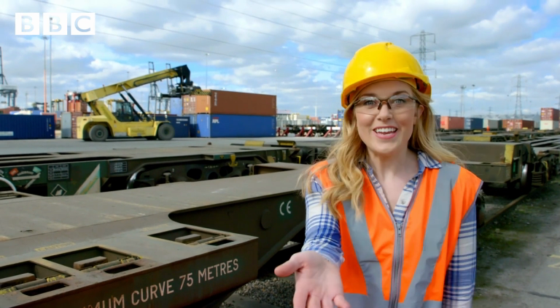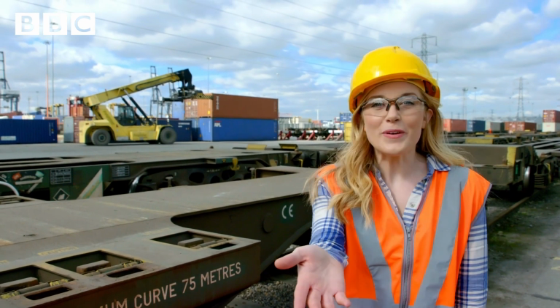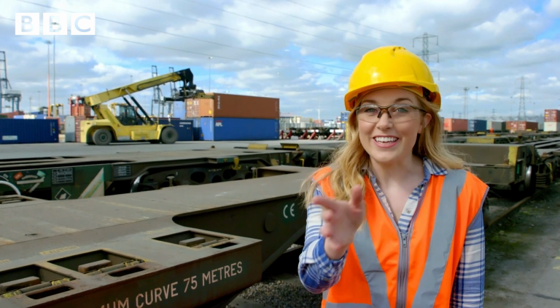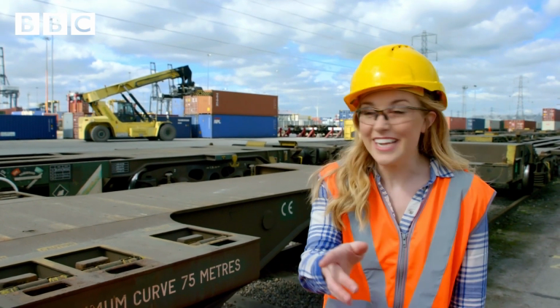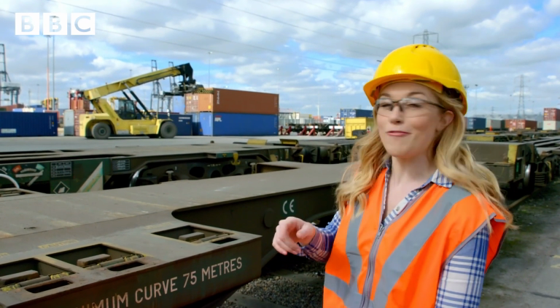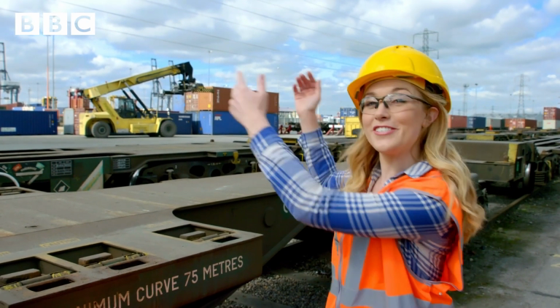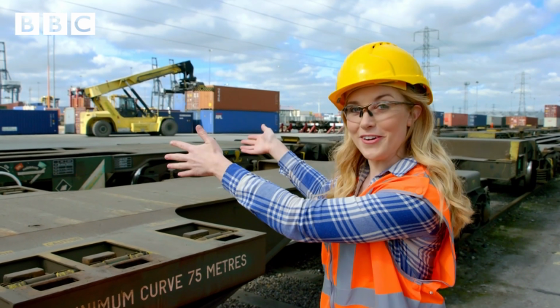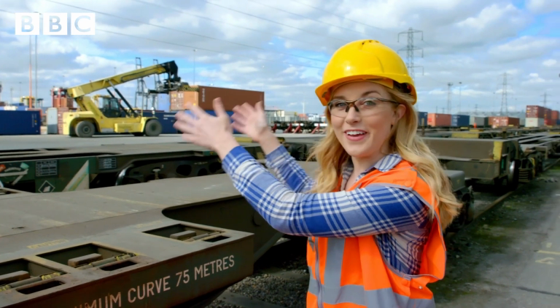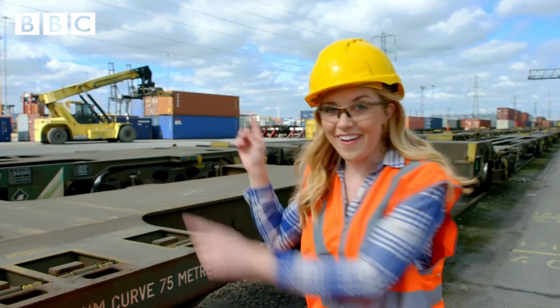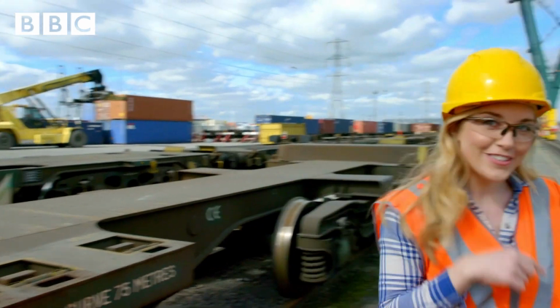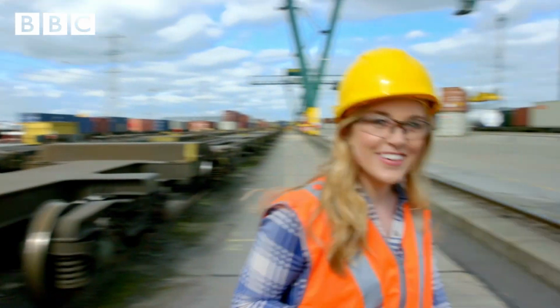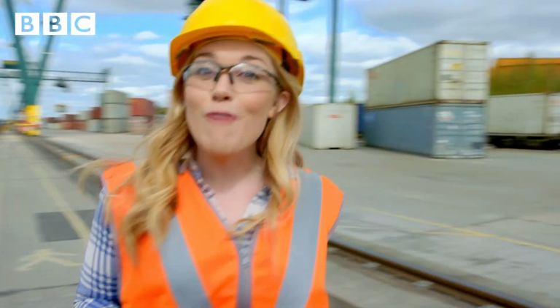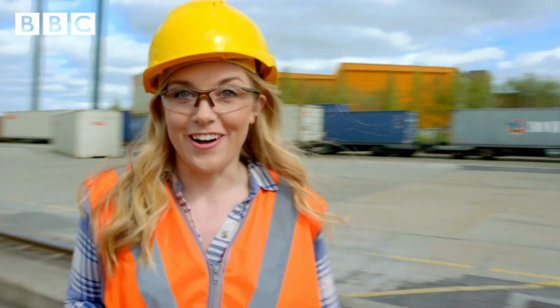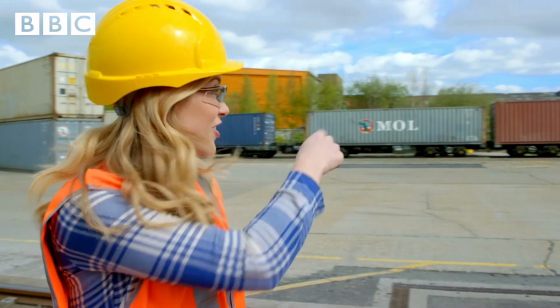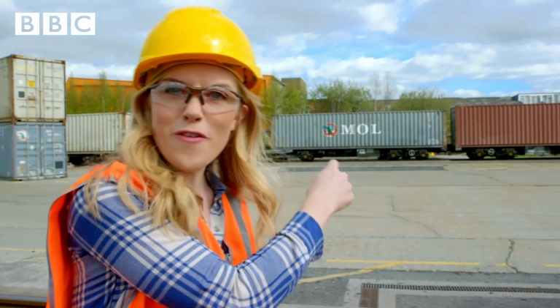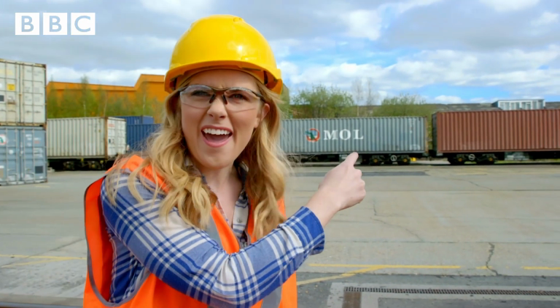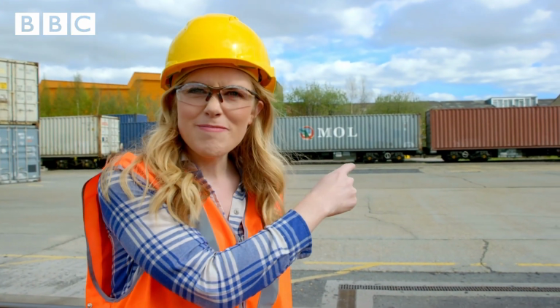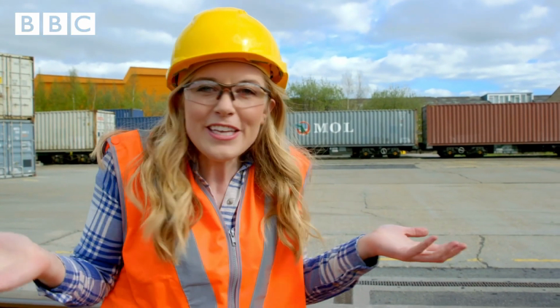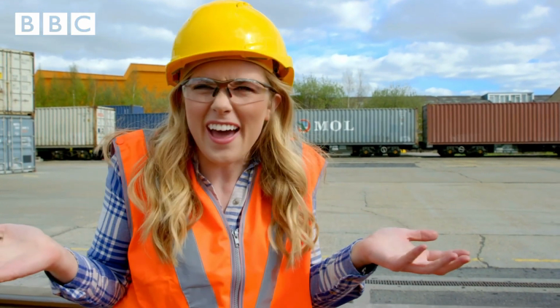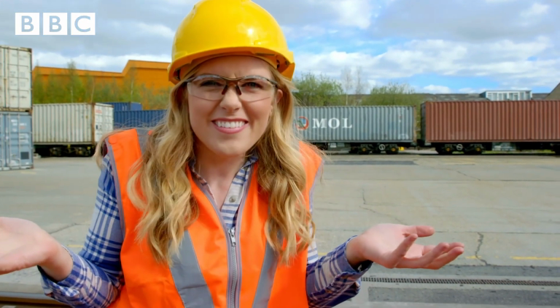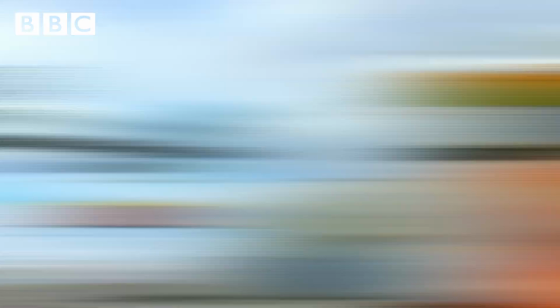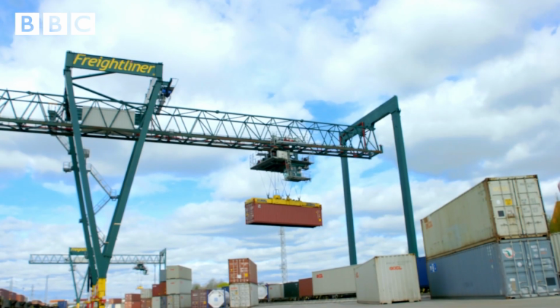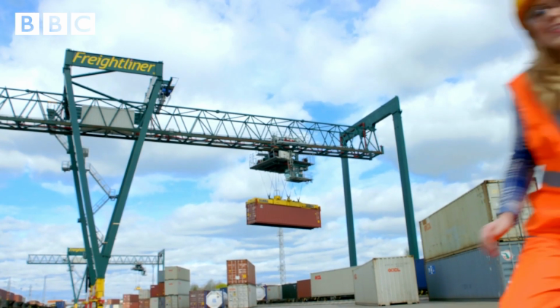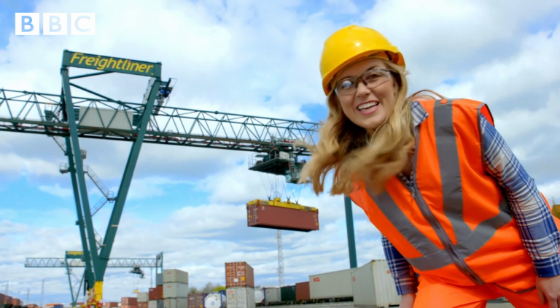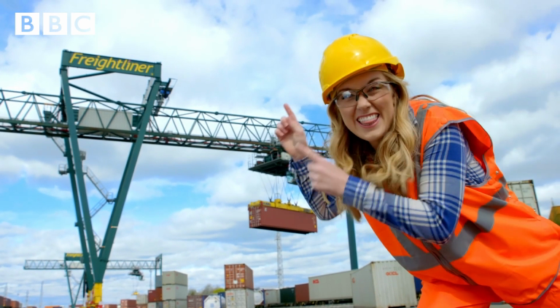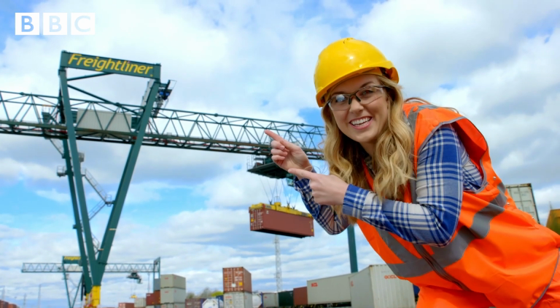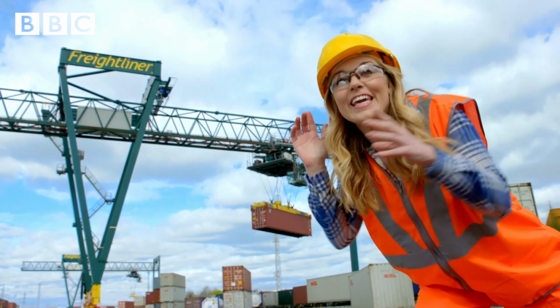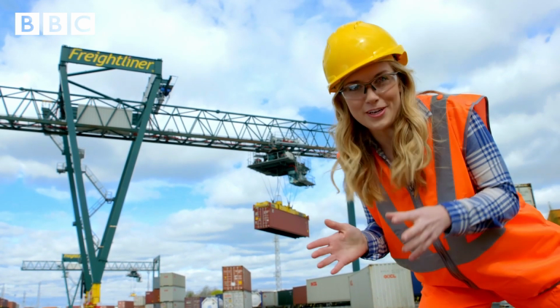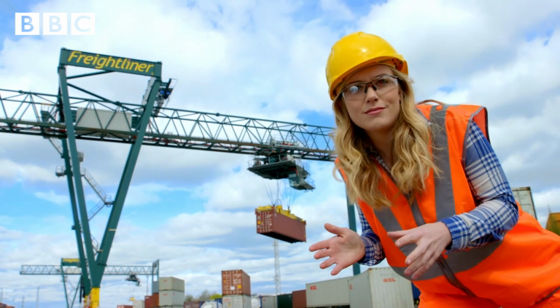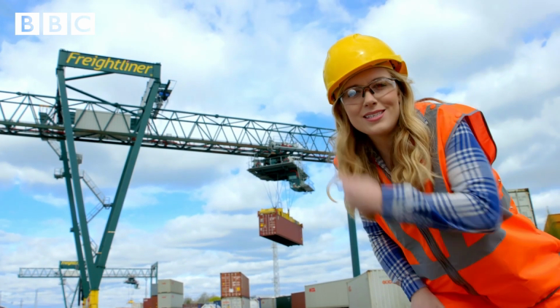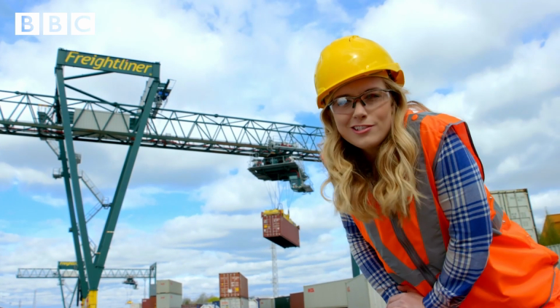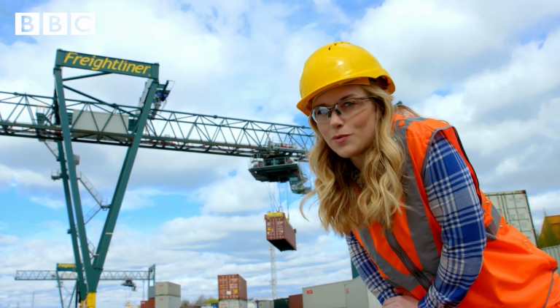Next, we need to get the containers from the terminal over here to the rail cart that's just over there. But how are we going to do that? We need this — a gantry crane. Let's take a closer look at this one.